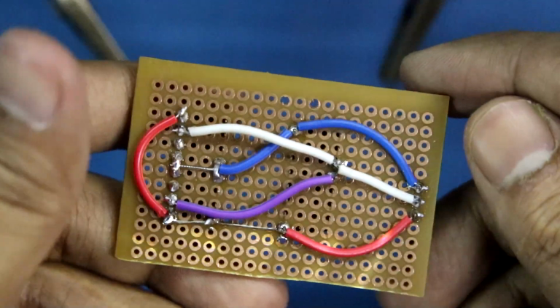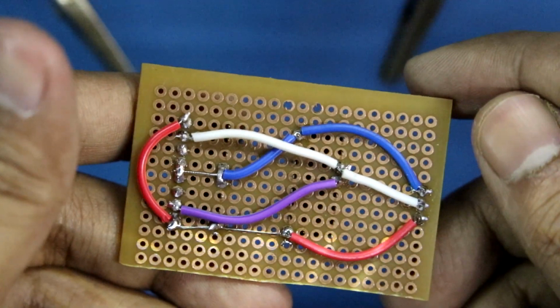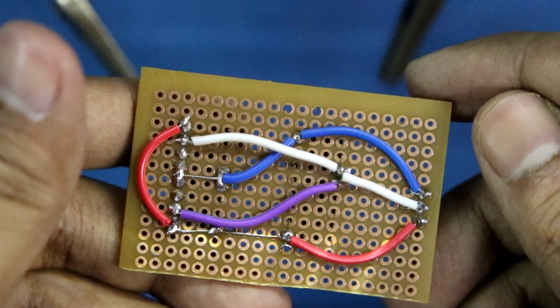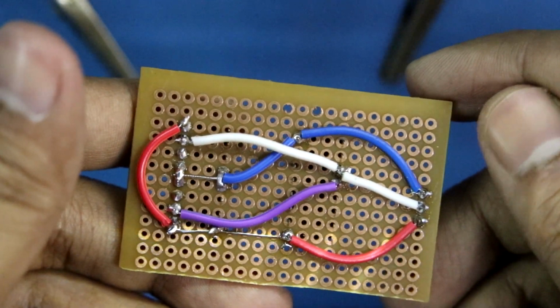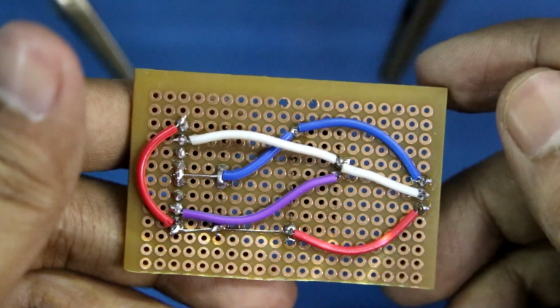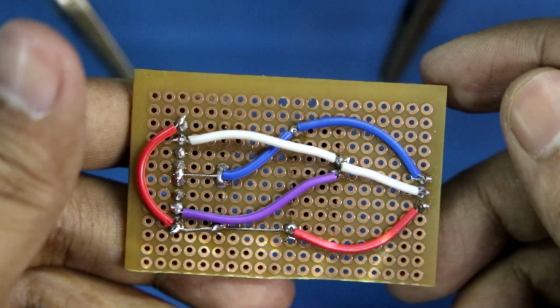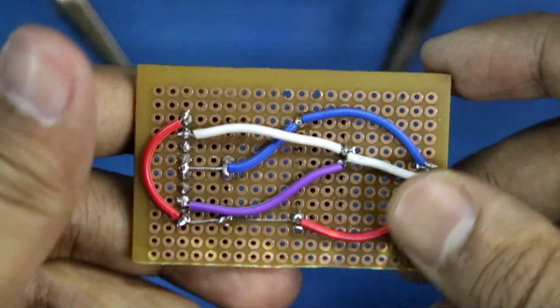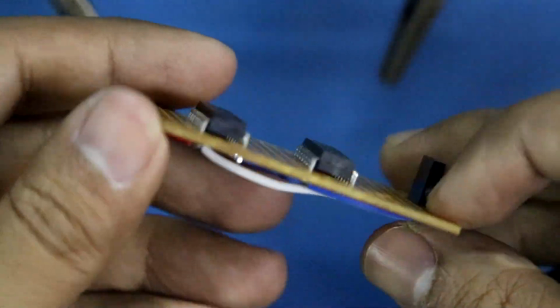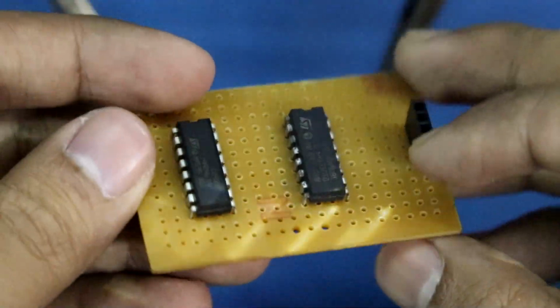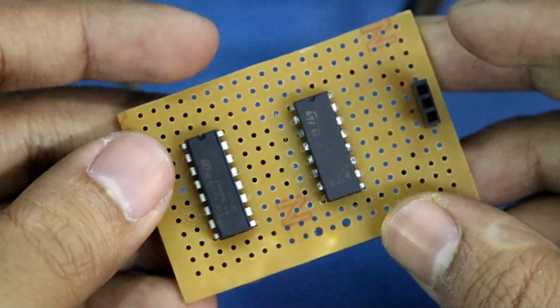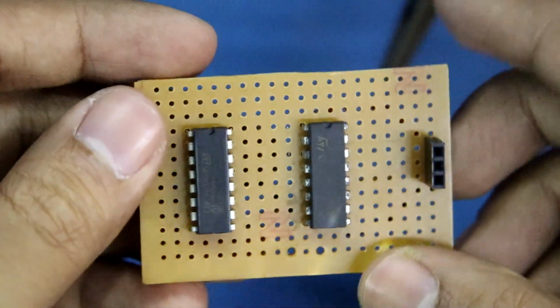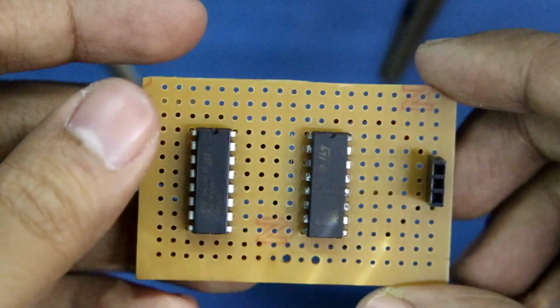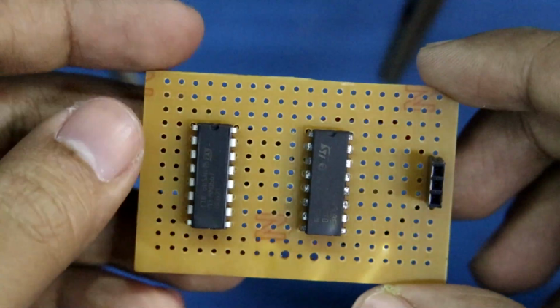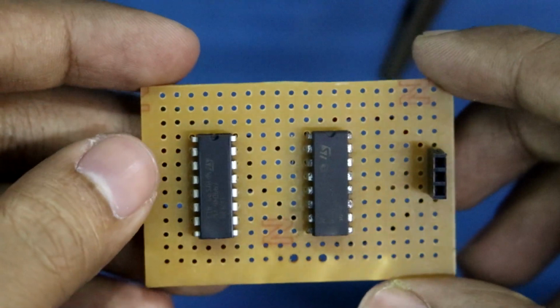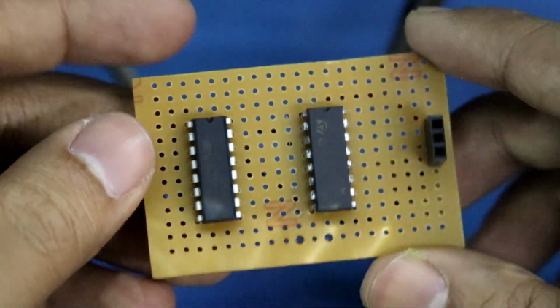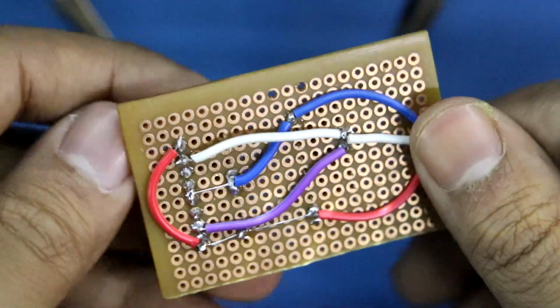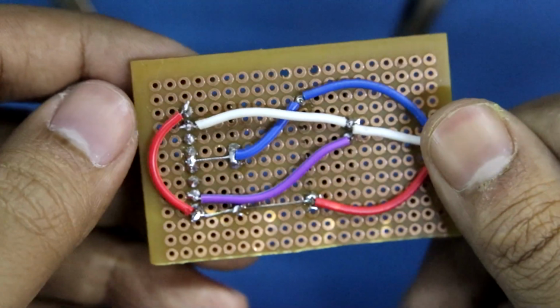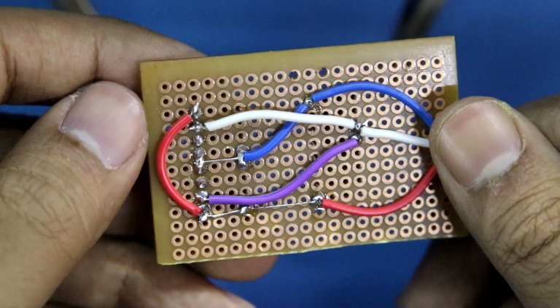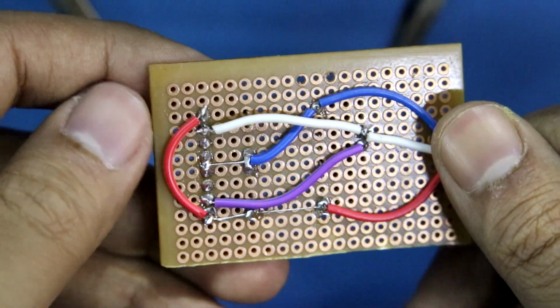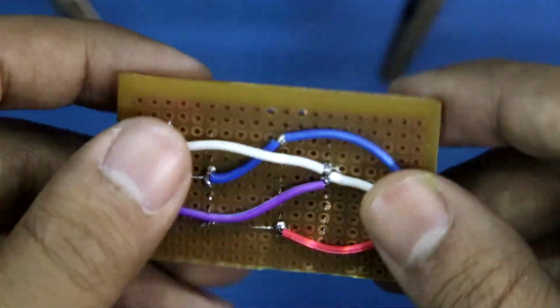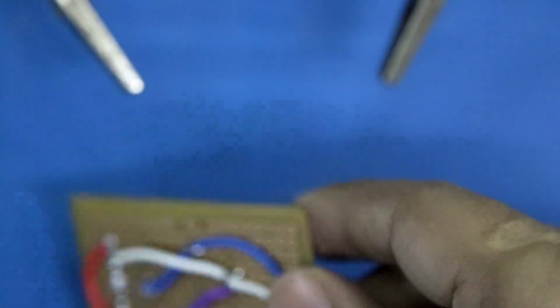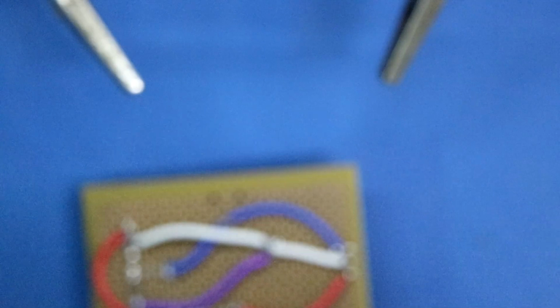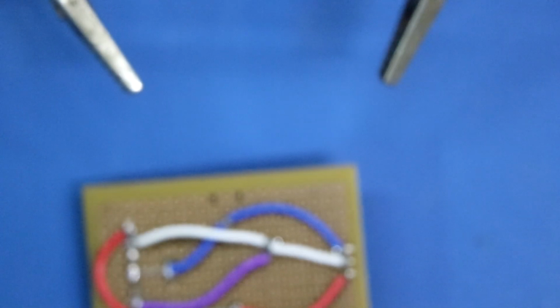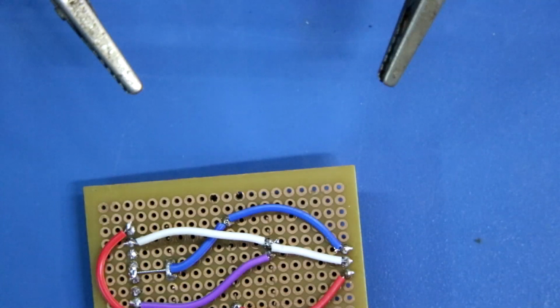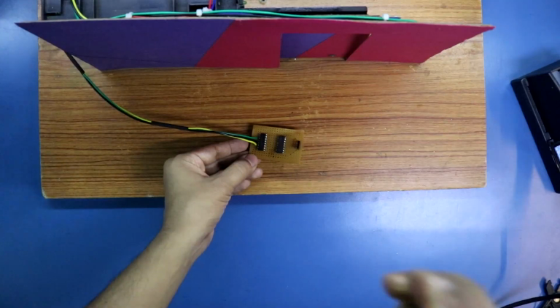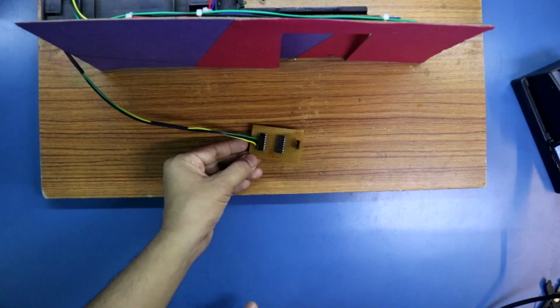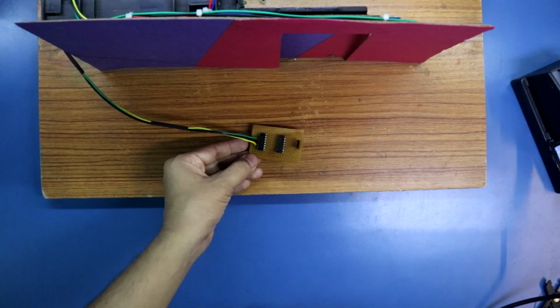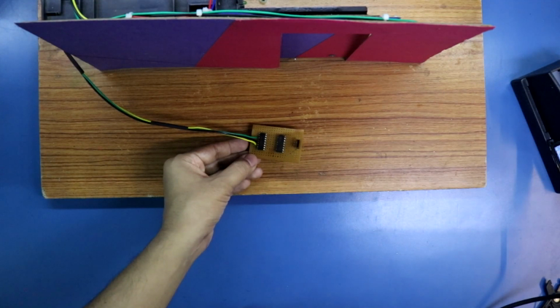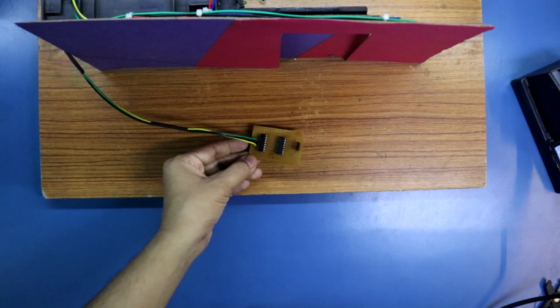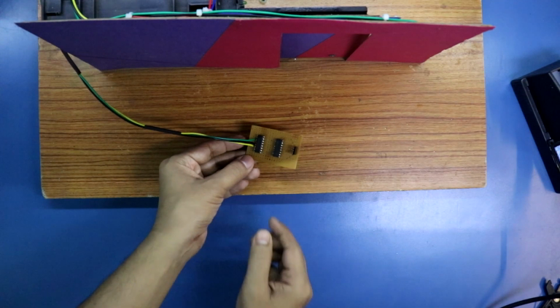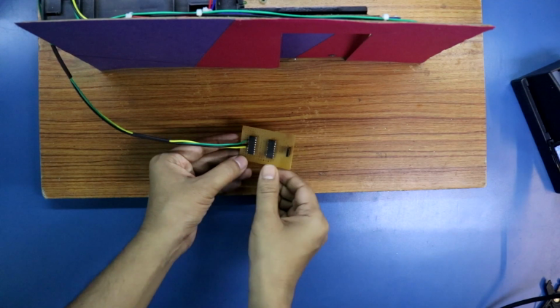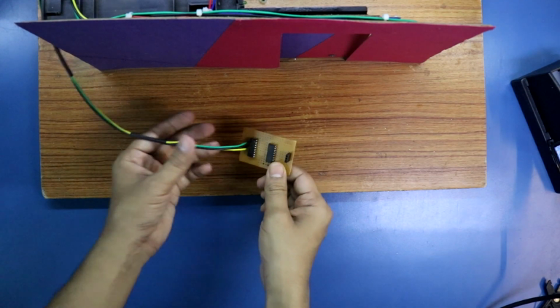Now we have to connect the door pins — that is the open pin, close pin and ground. This is how I have soldered the 3 pins of the door.